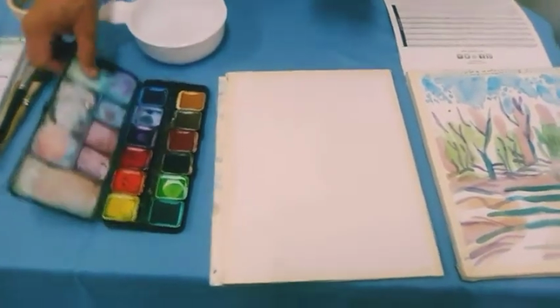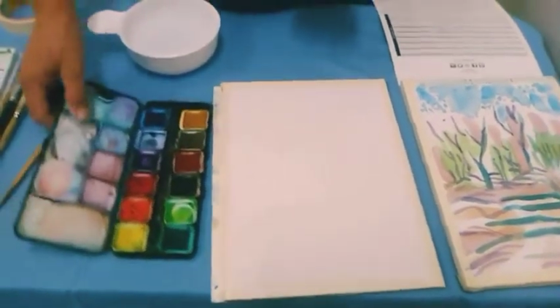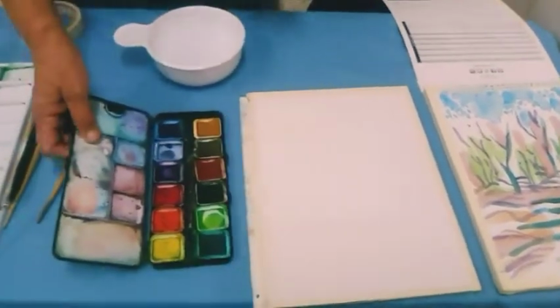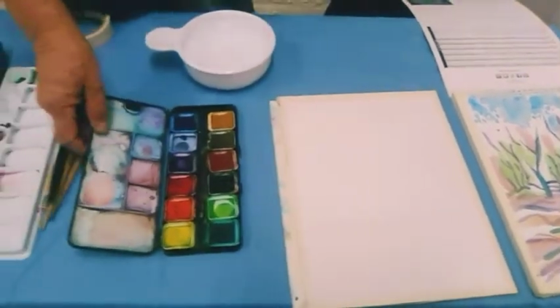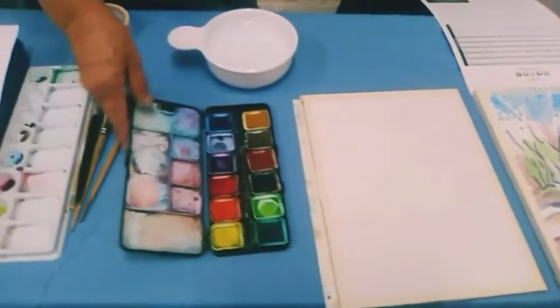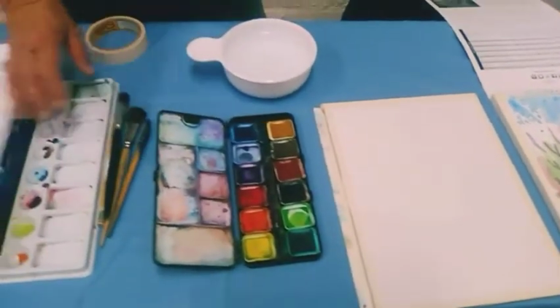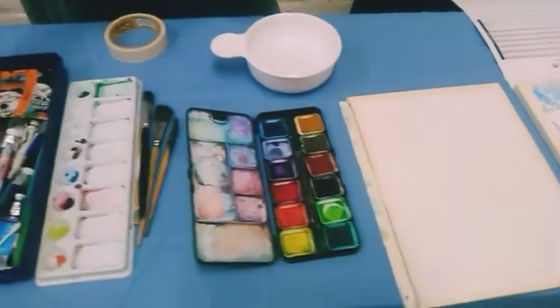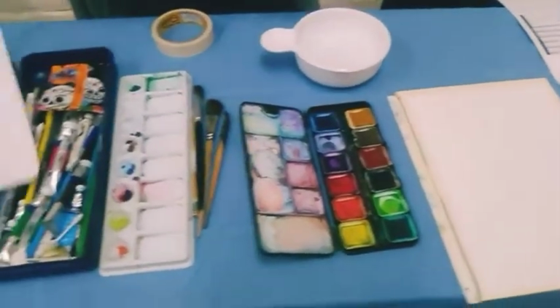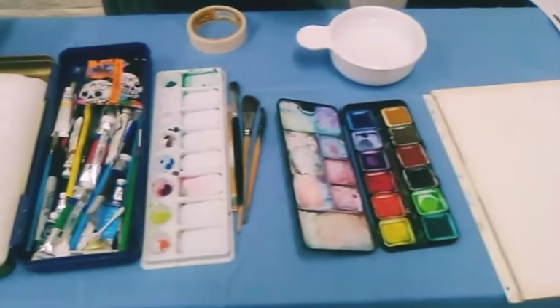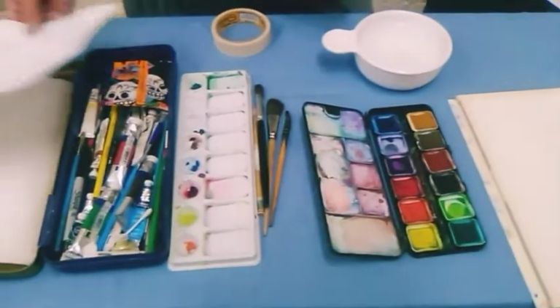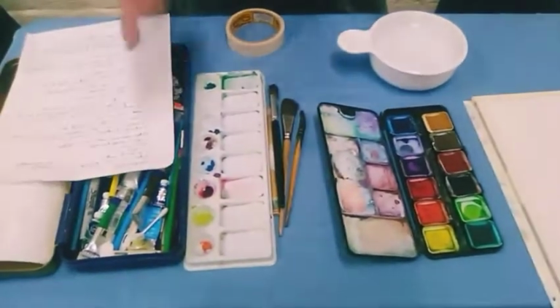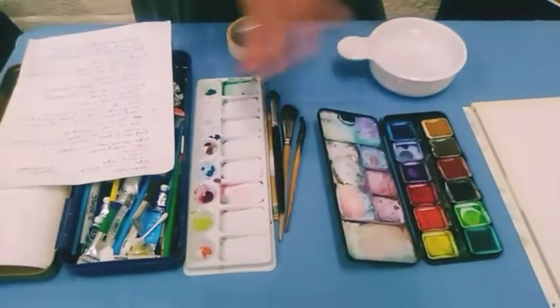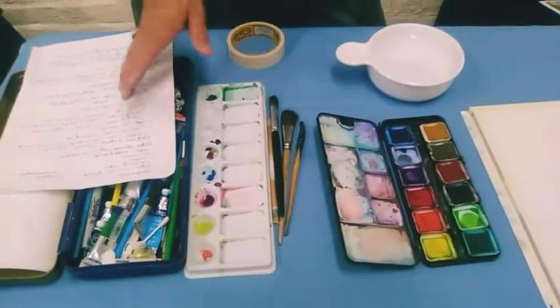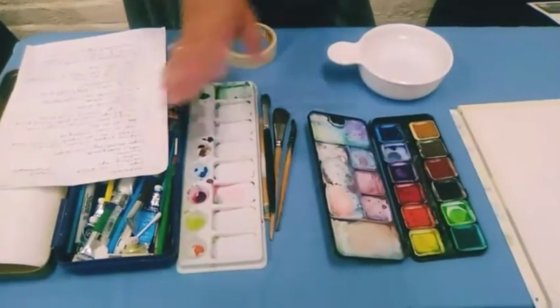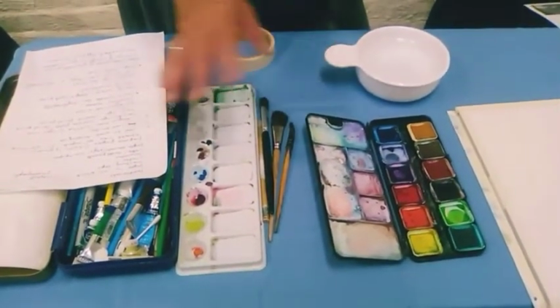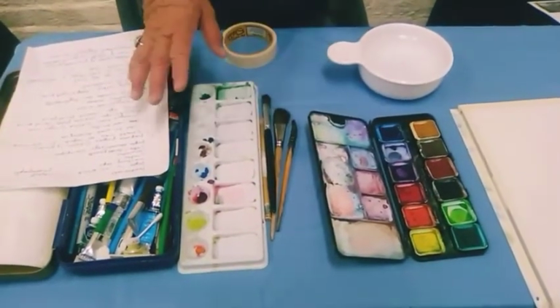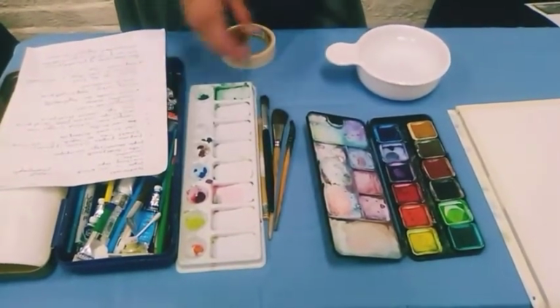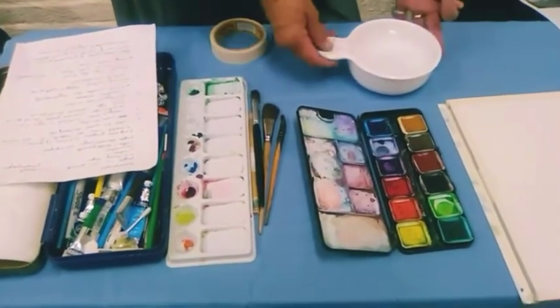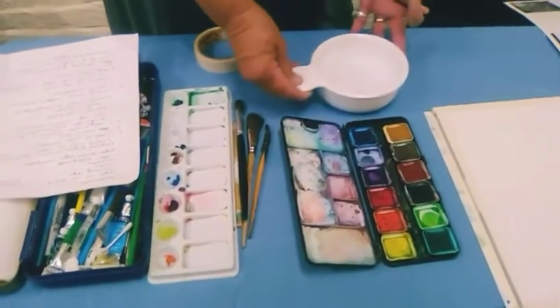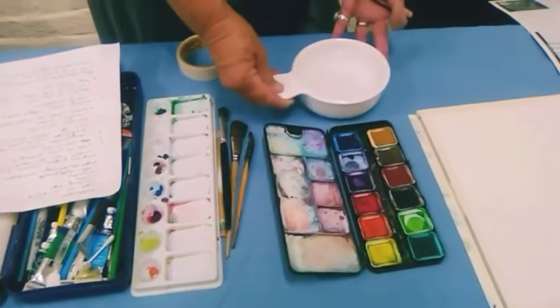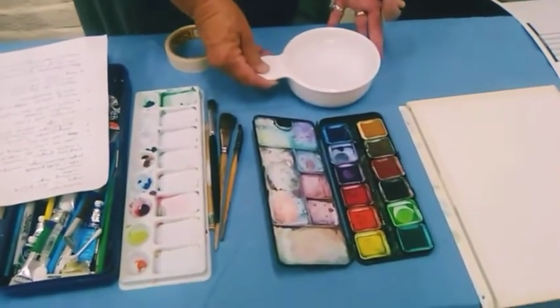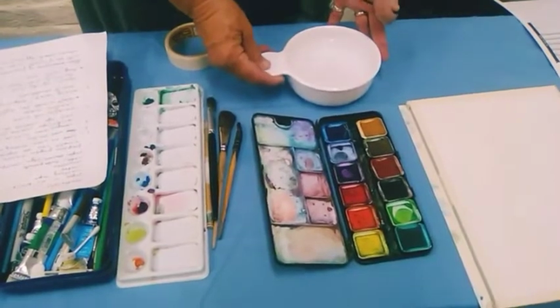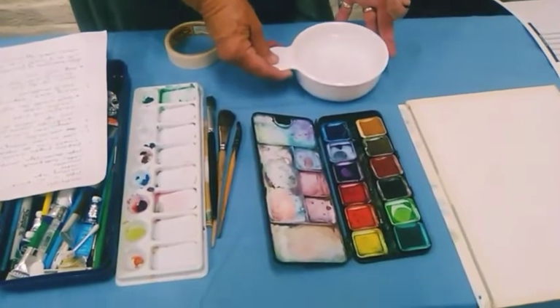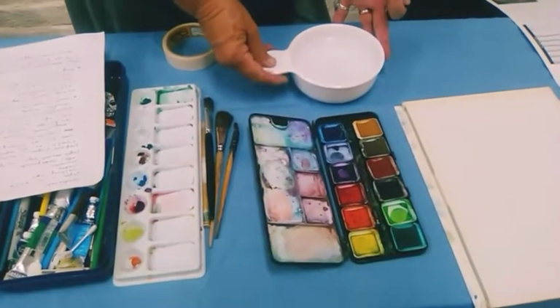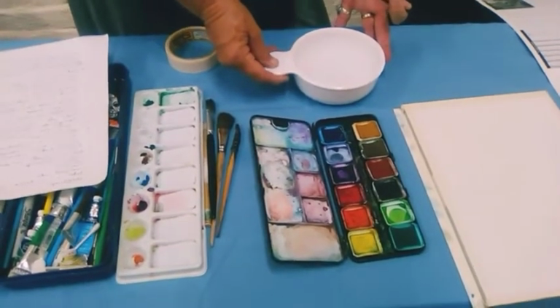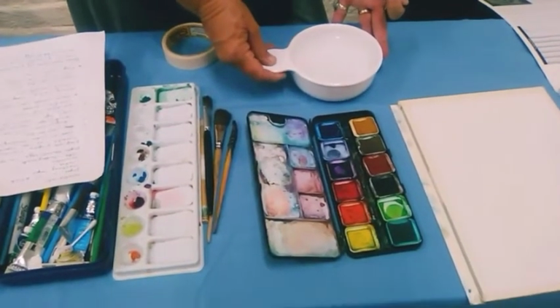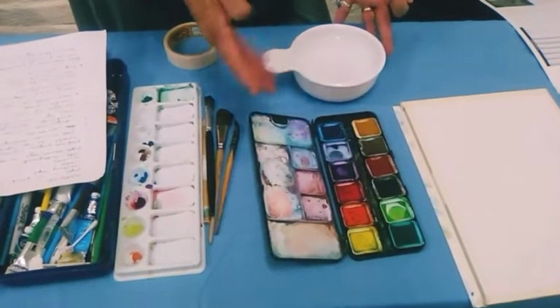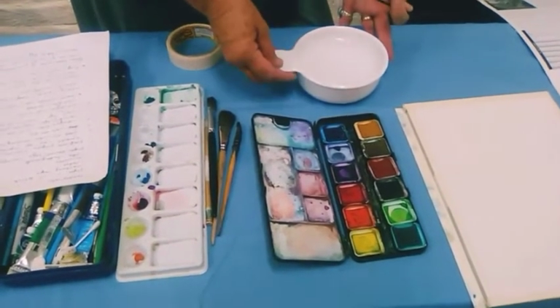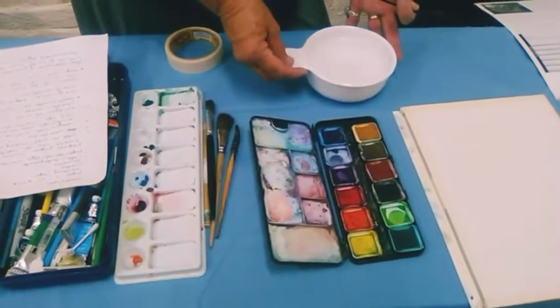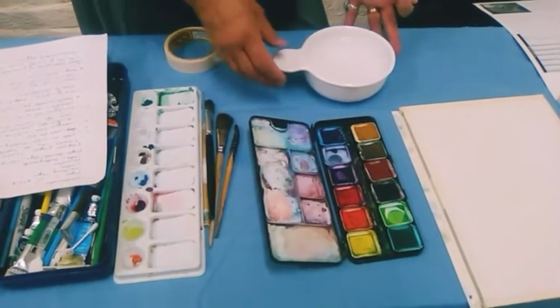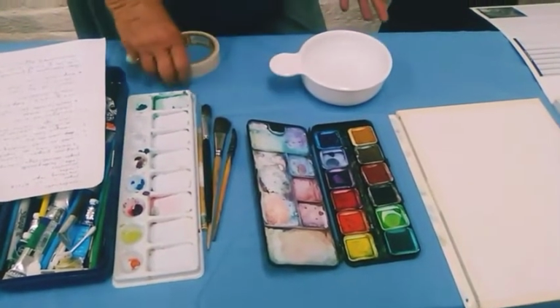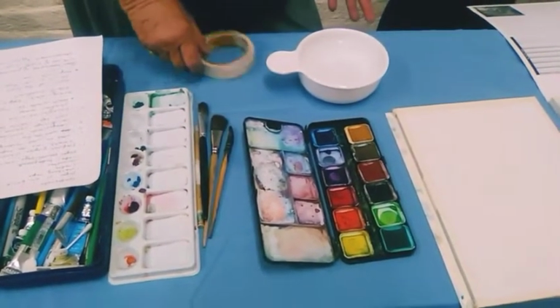For paints, I use both cakes and tubes and I tend to go back and forth just for the right colors. Water — fresh water — and we also want to be able to change the water frequently to keep it clean.